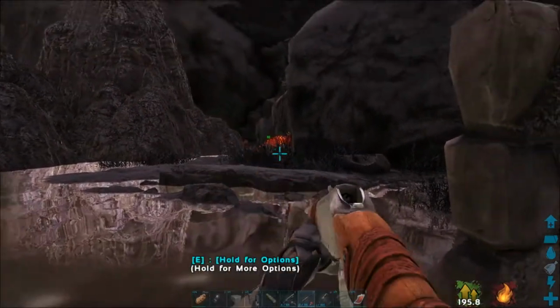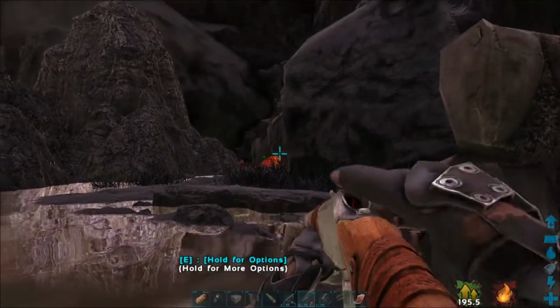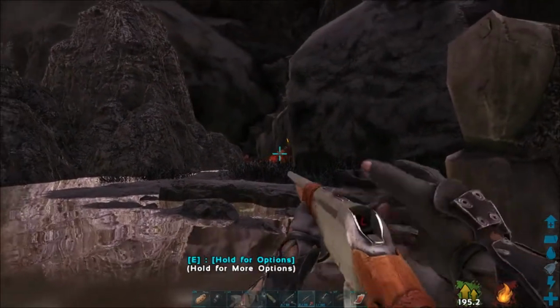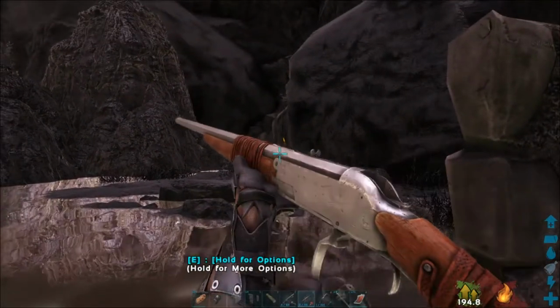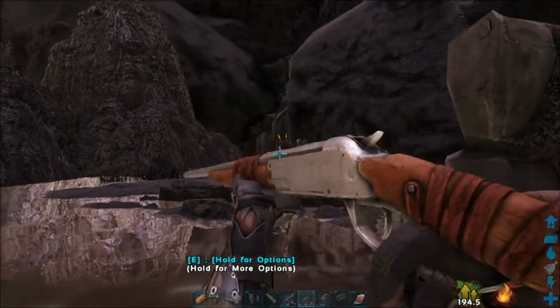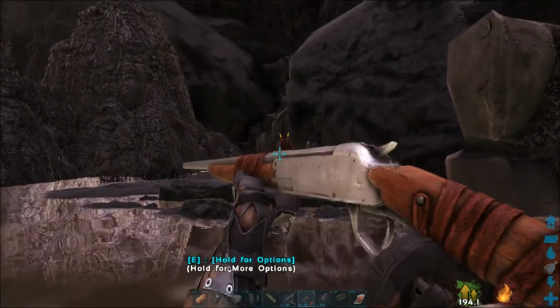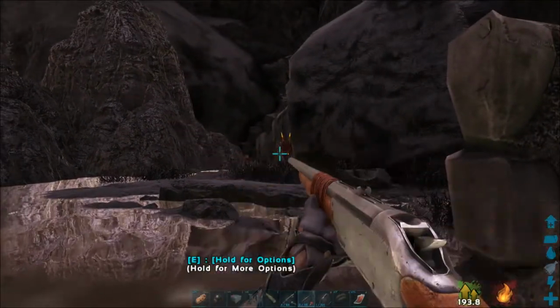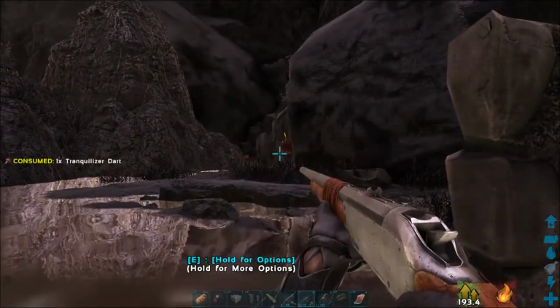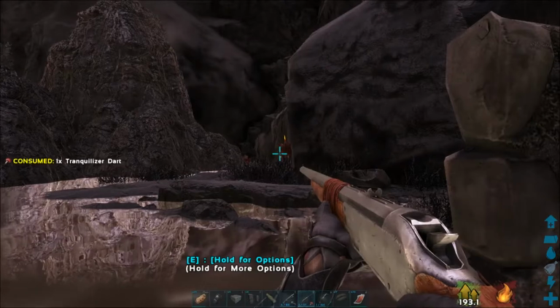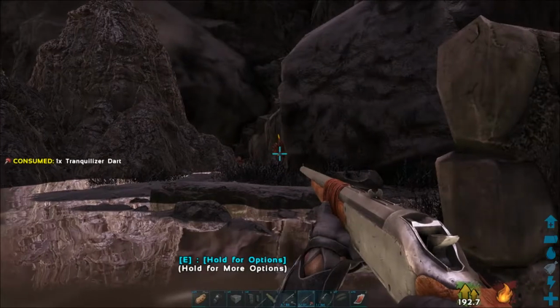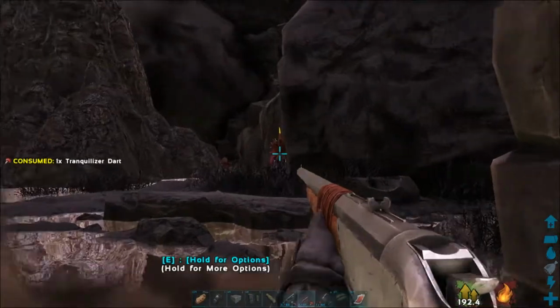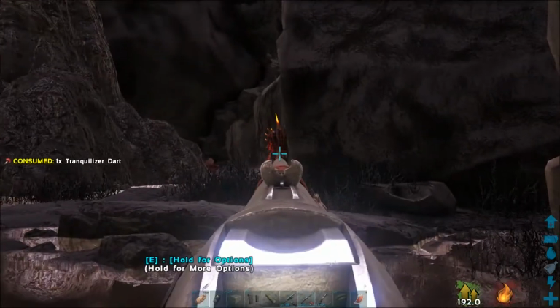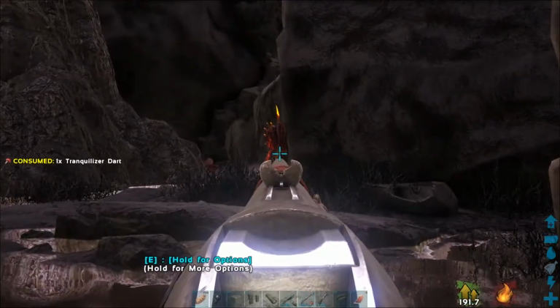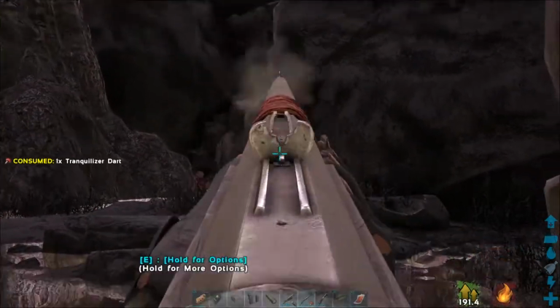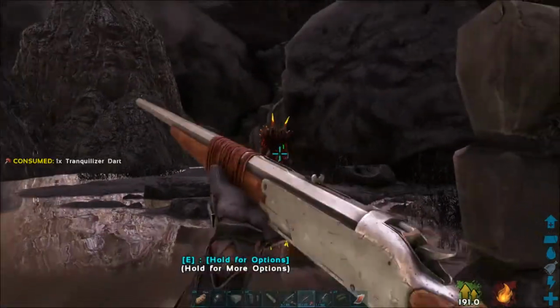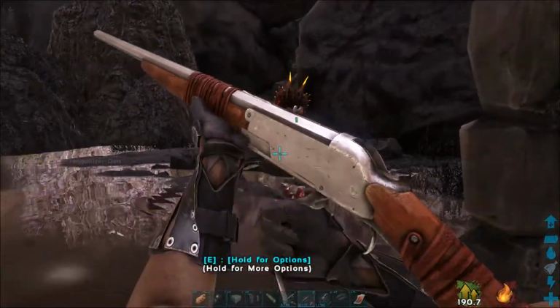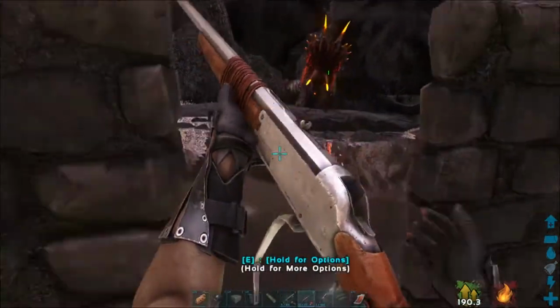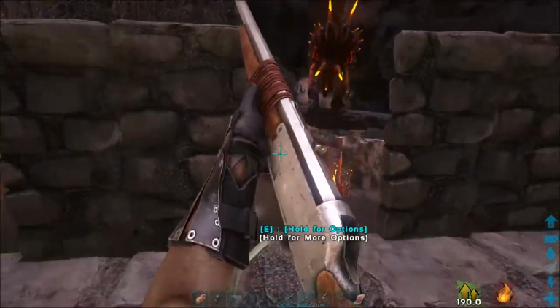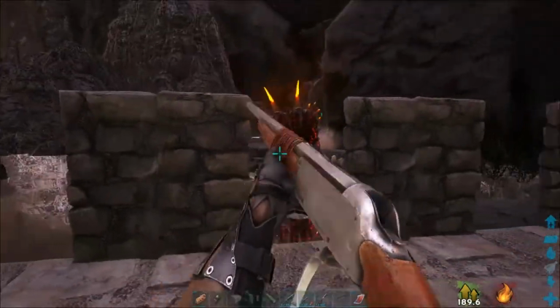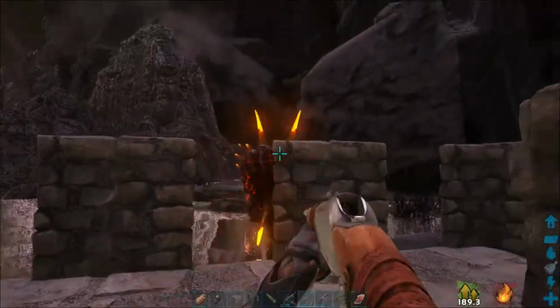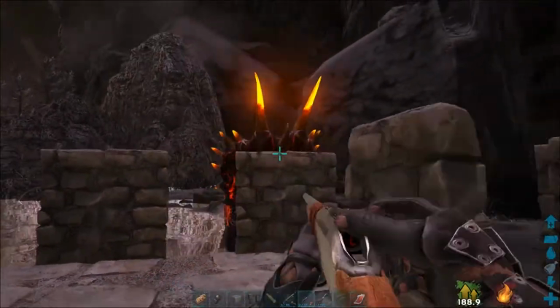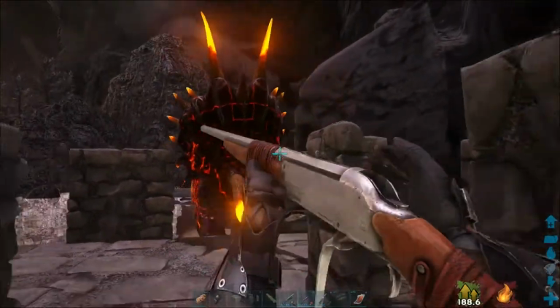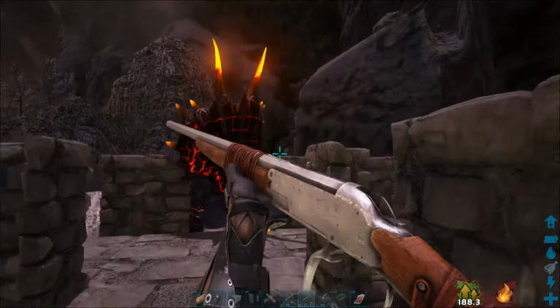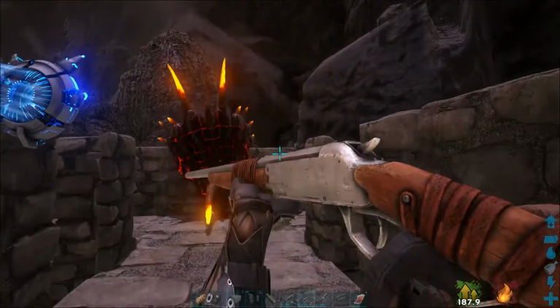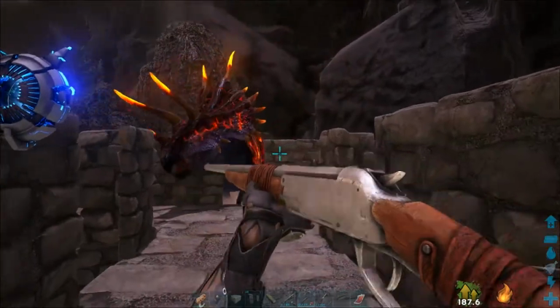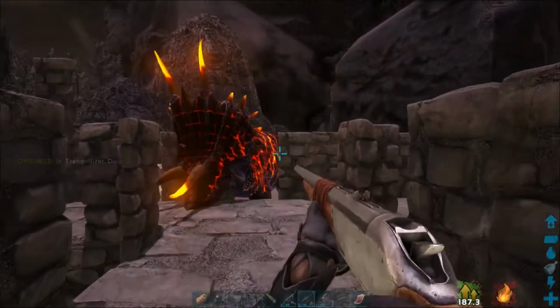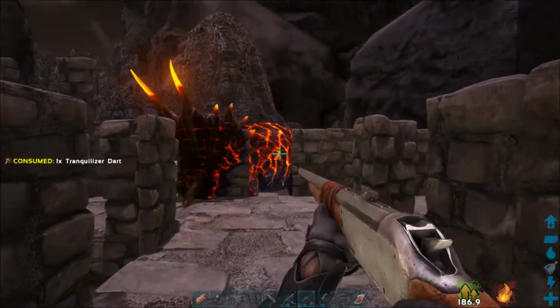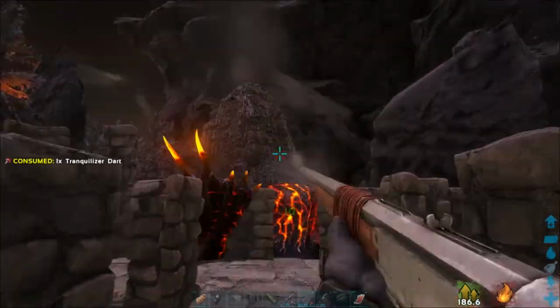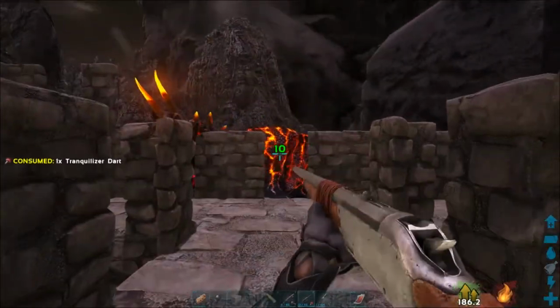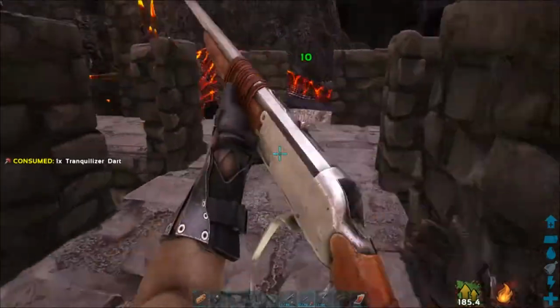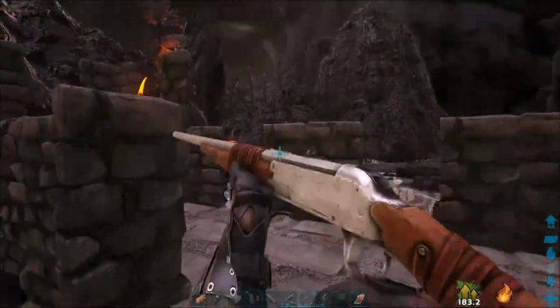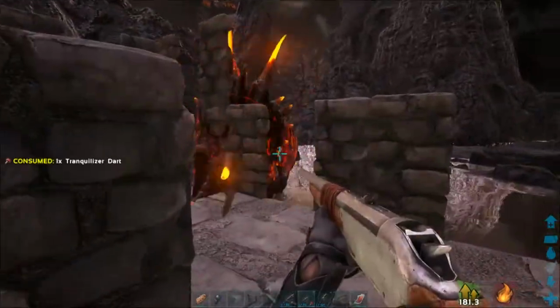Just stay safely behind your wall and put them to sleep. Also when aiming, try to avoid headshots, as they take reduced damage to the head.